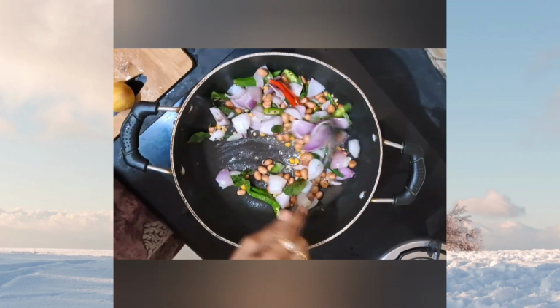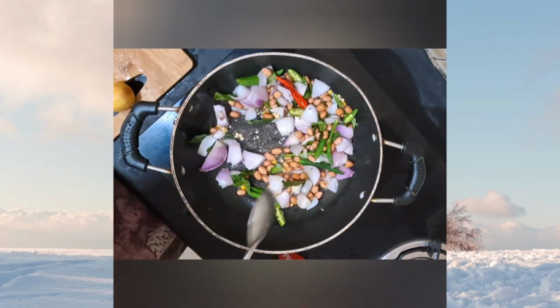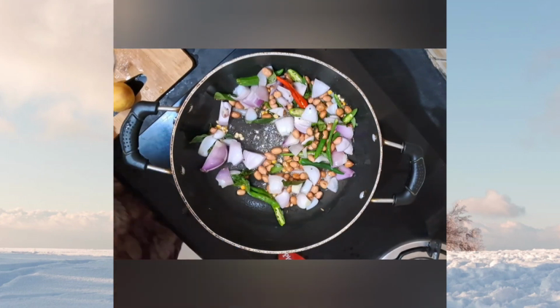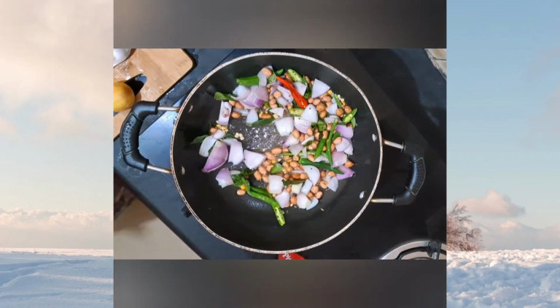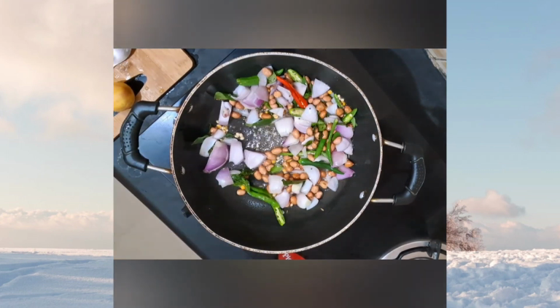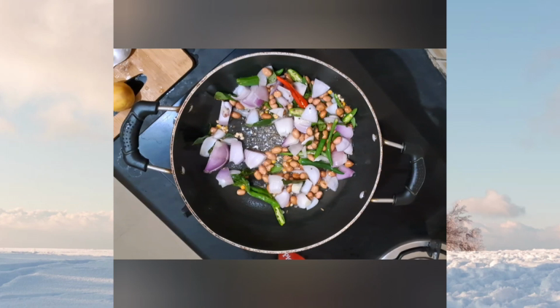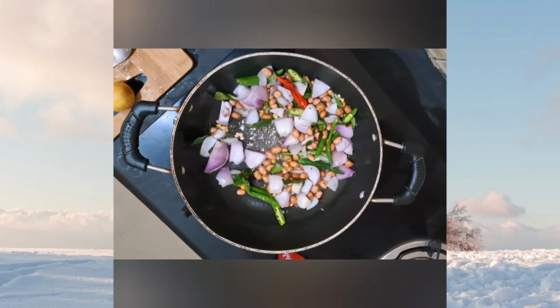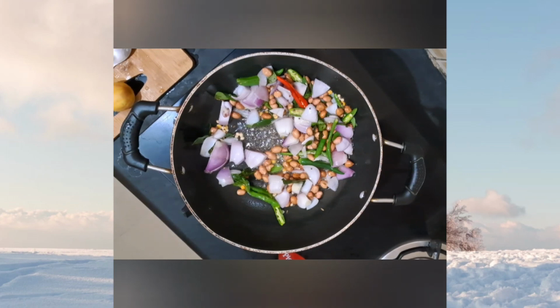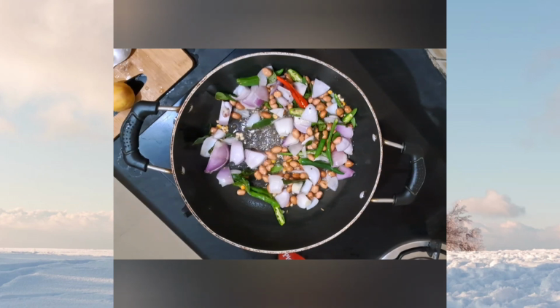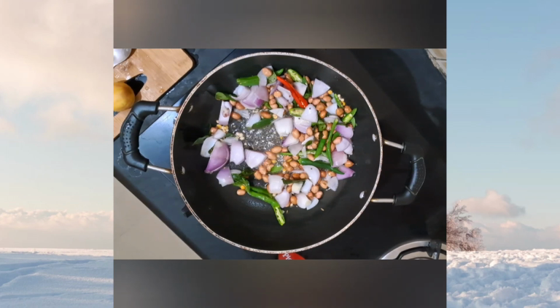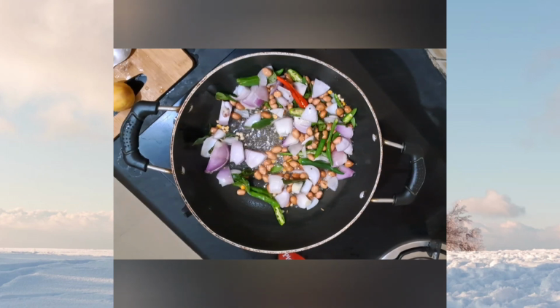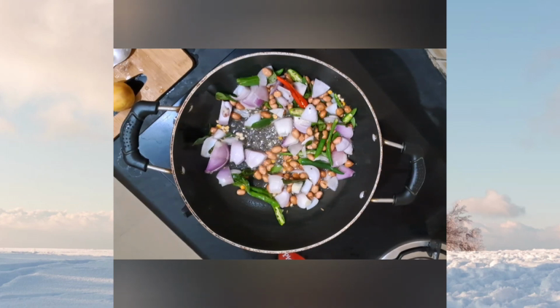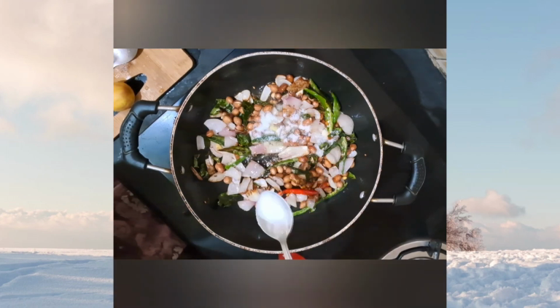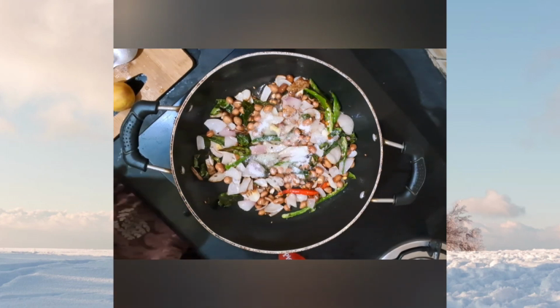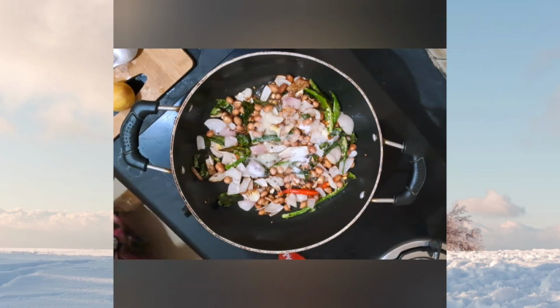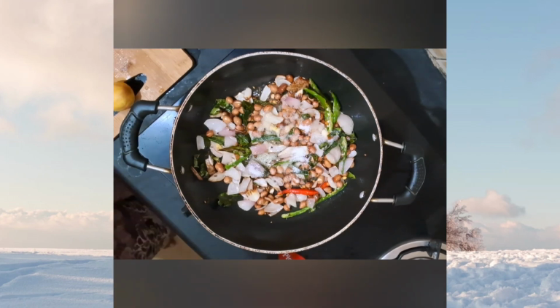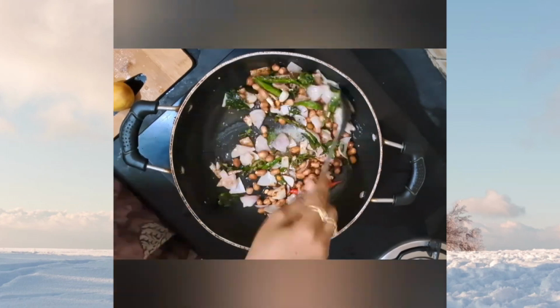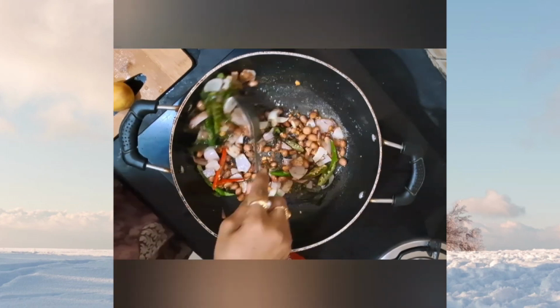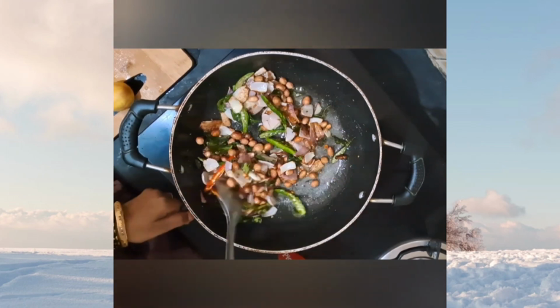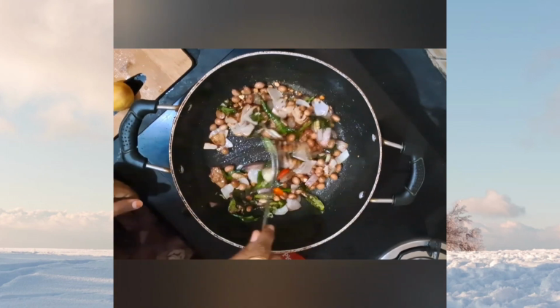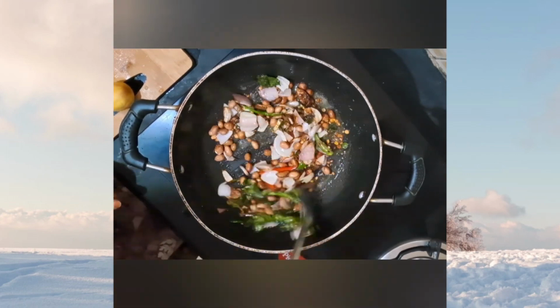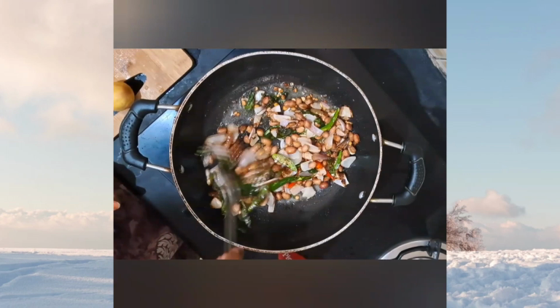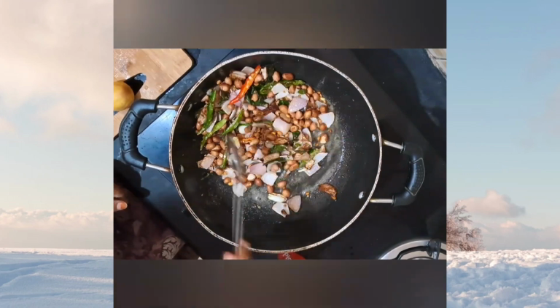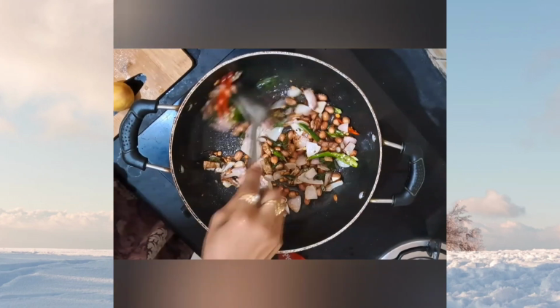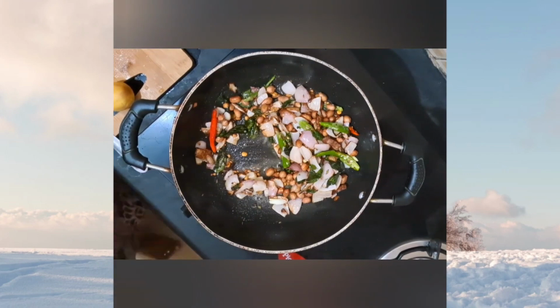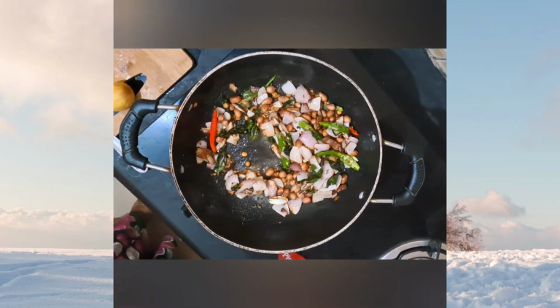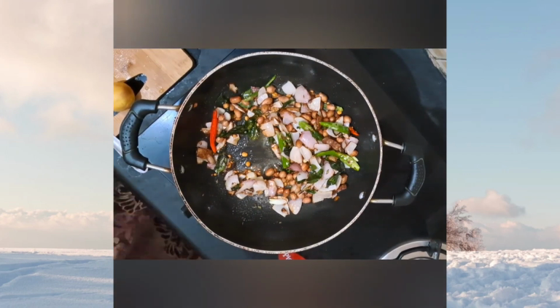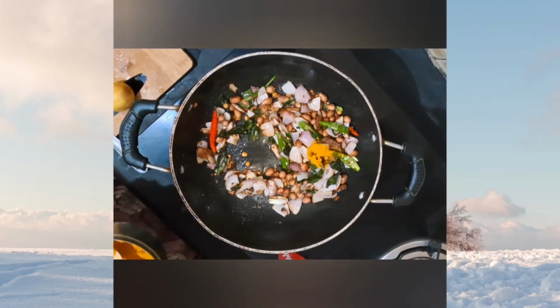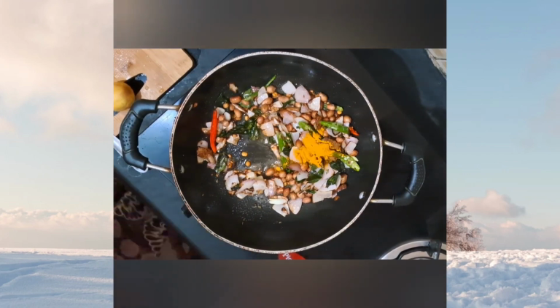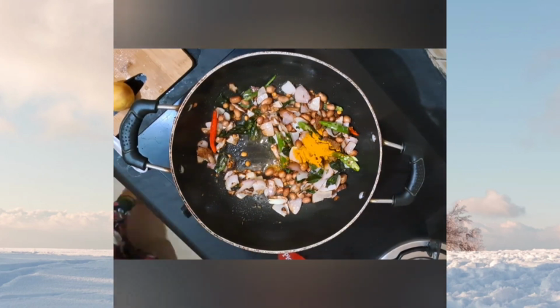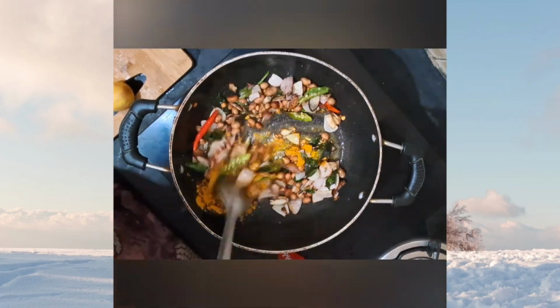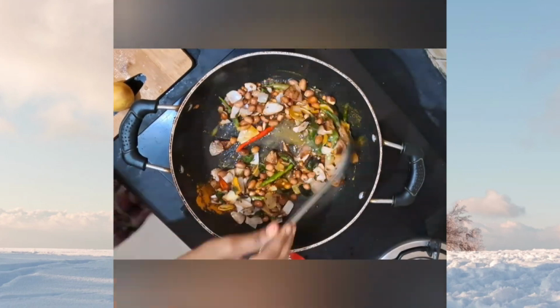Now it's time to add some salt as per your taste. After that, nicely sauté it and add some turmeric.